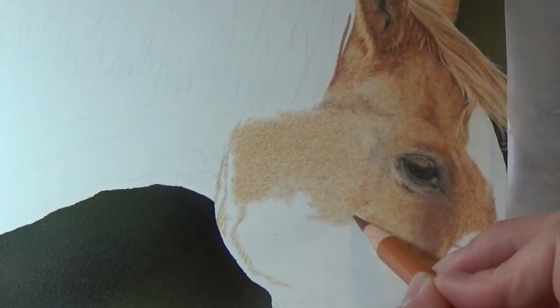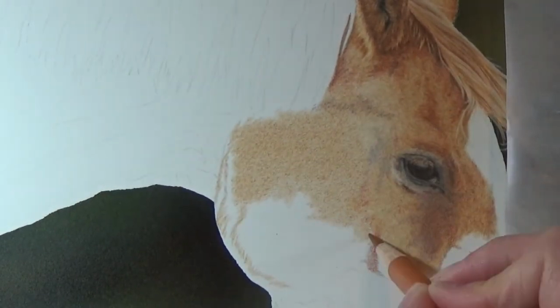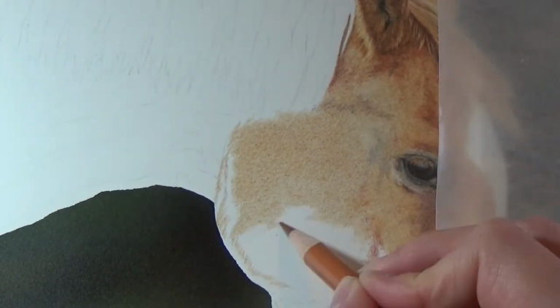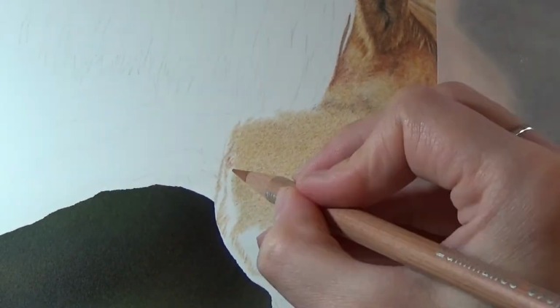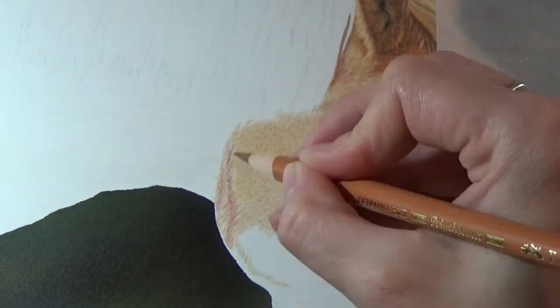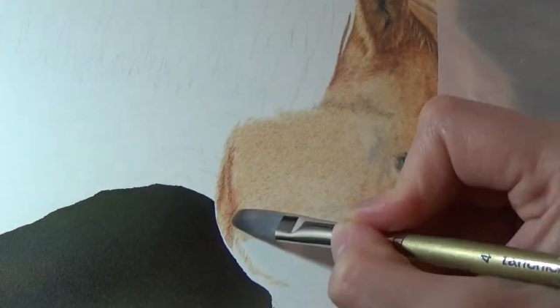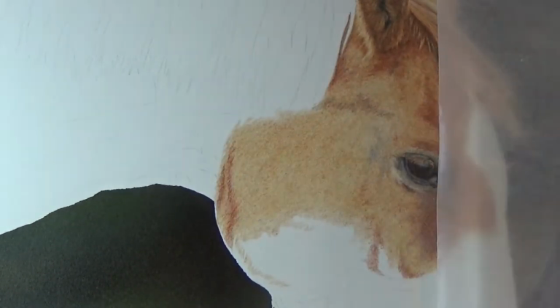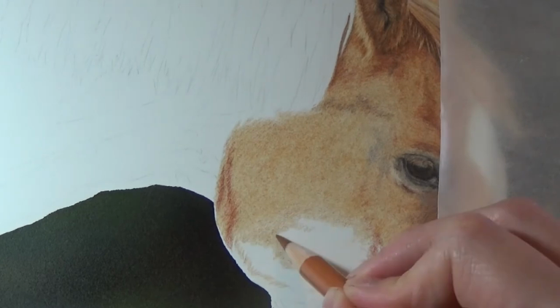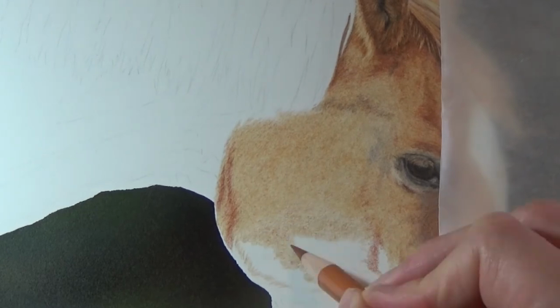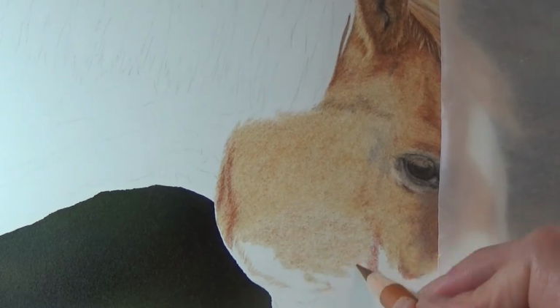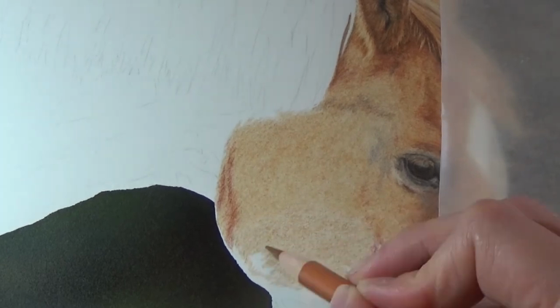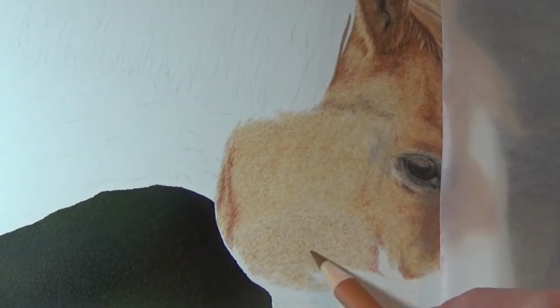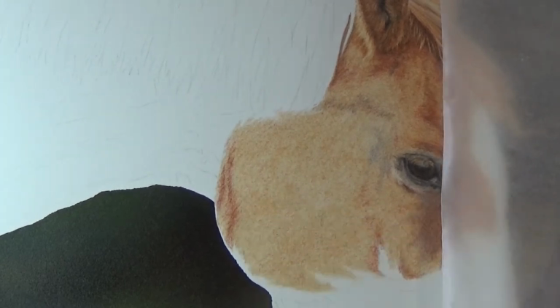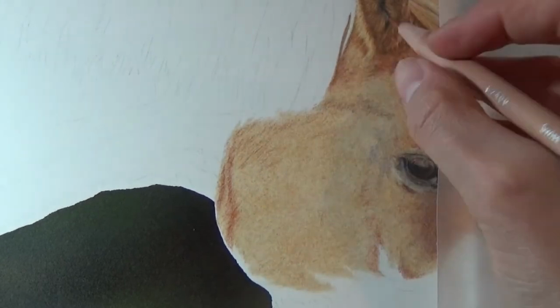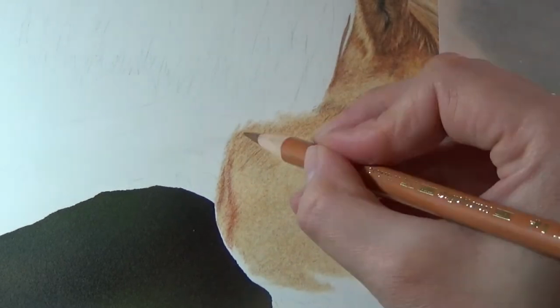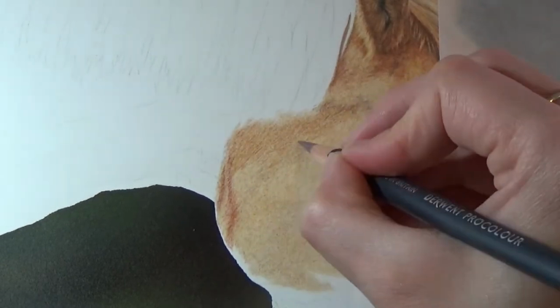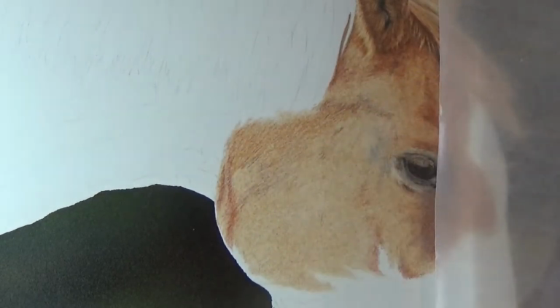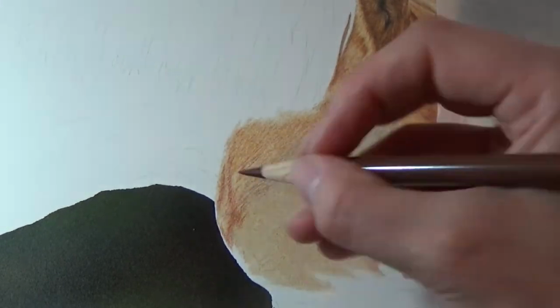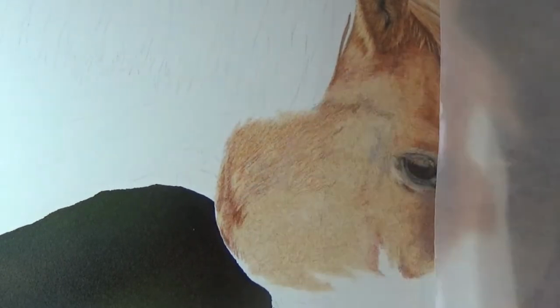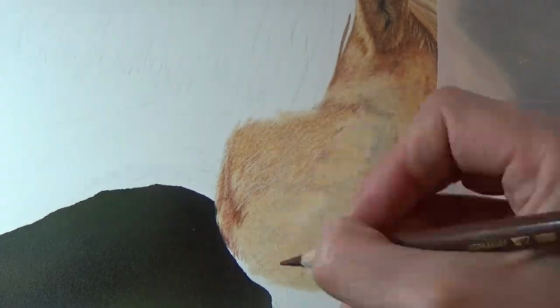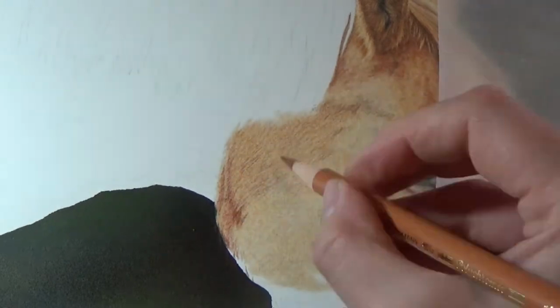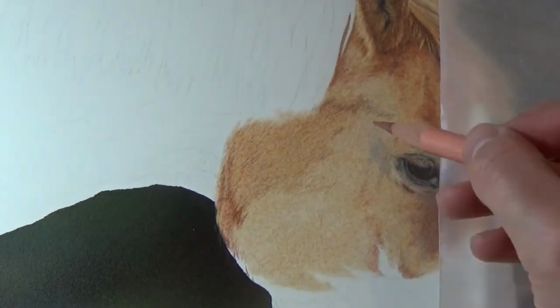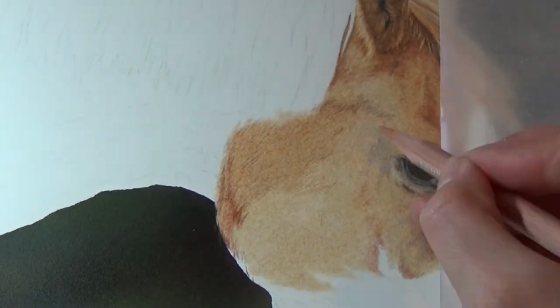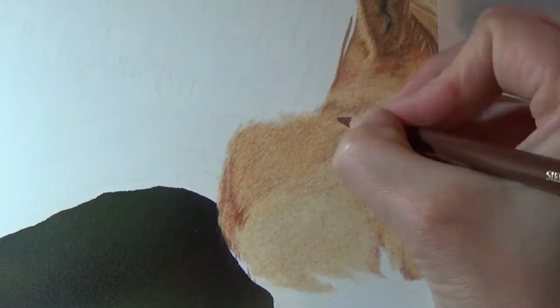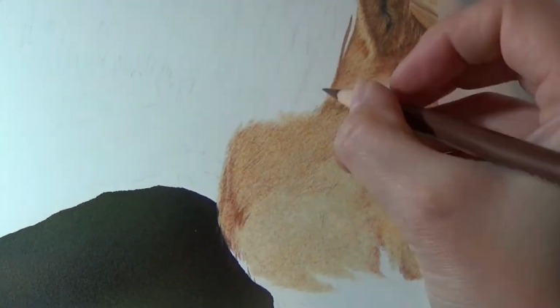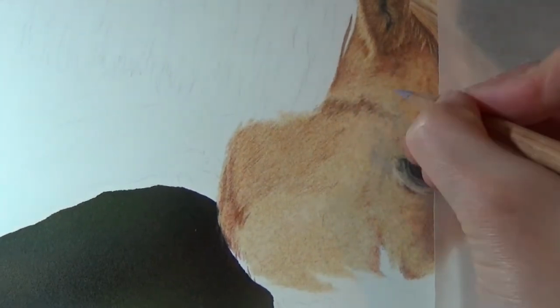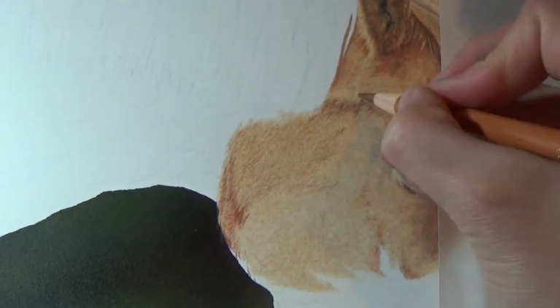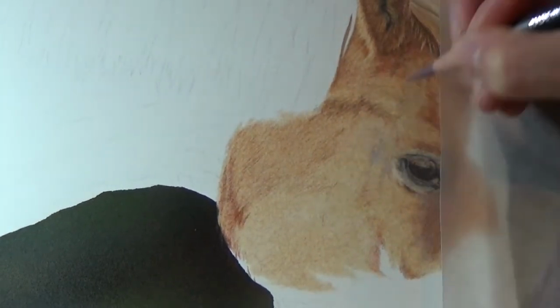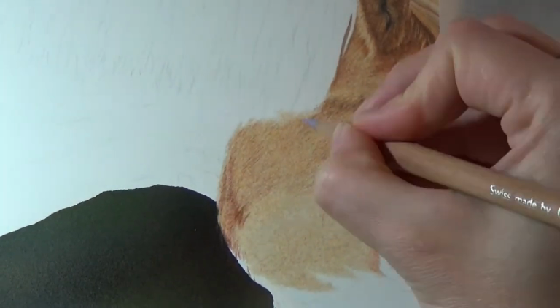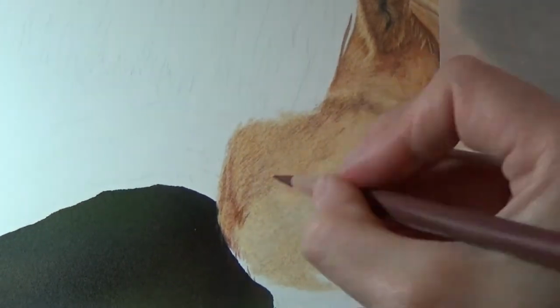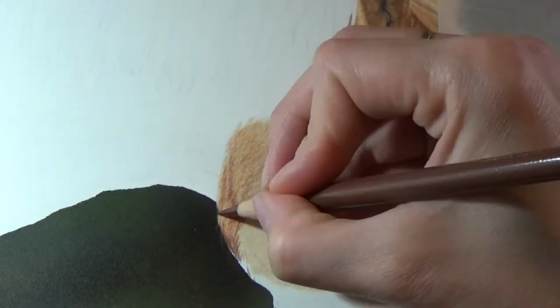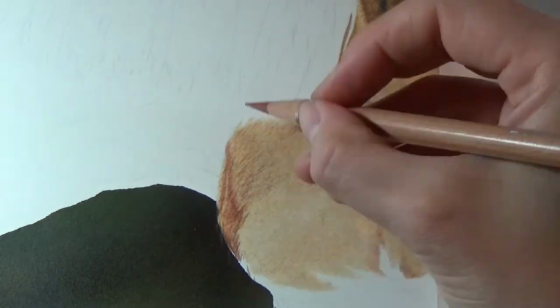So again, just building up the colour with lots of light layers and making sure that my ovals follow the general direction of the fur. His fur actually gets longer towards the bottom of his chin, so I lengthen my brush strokes slightly just to give that impression of the hair lengthening.